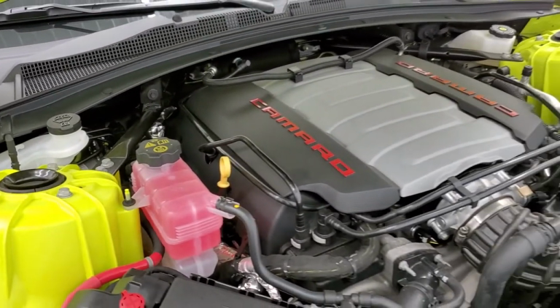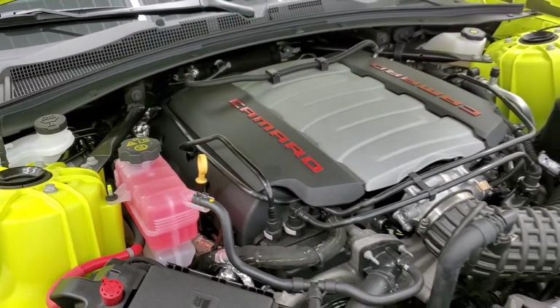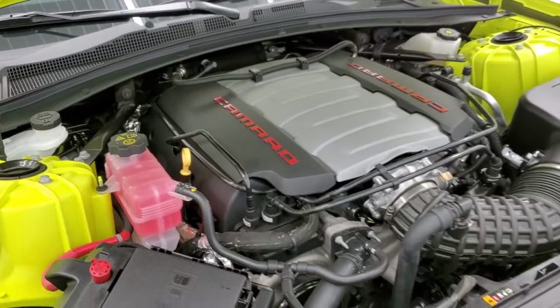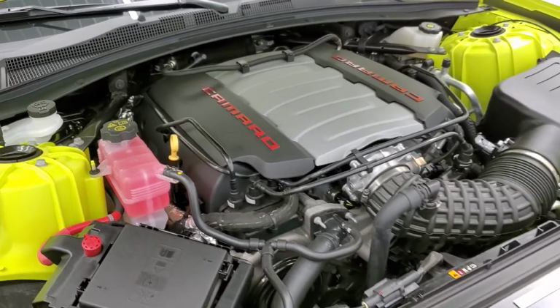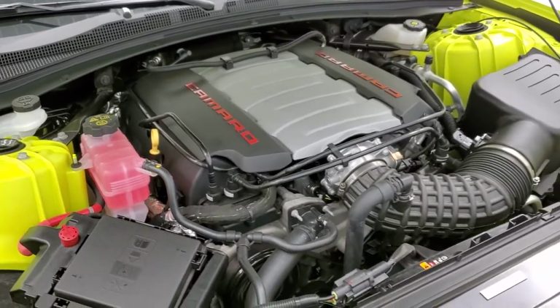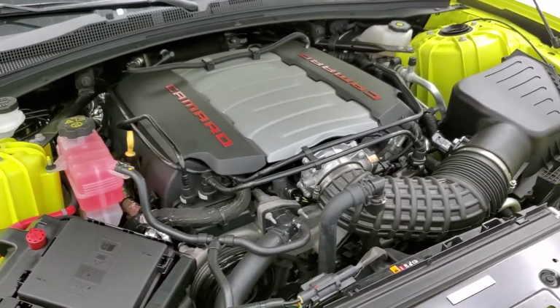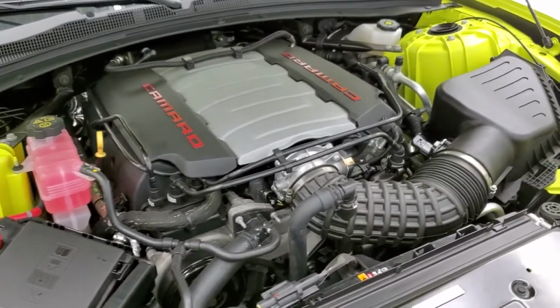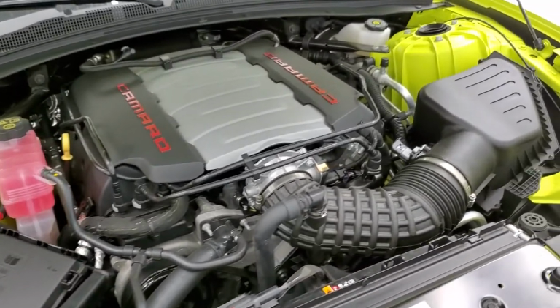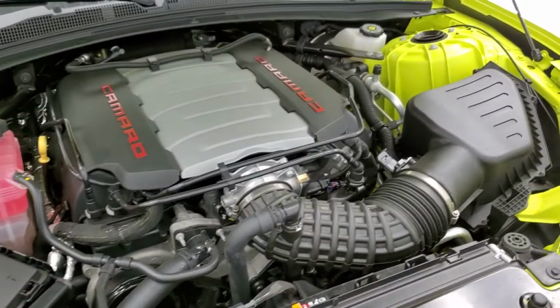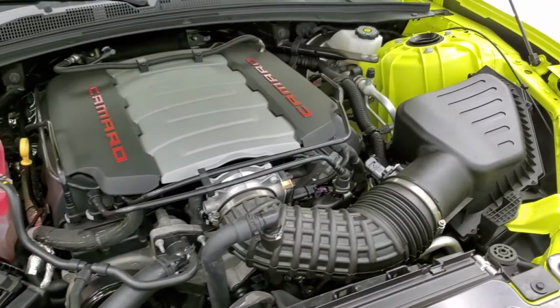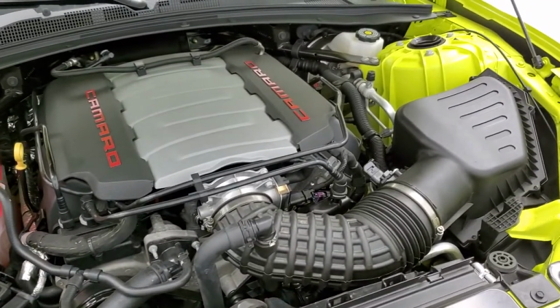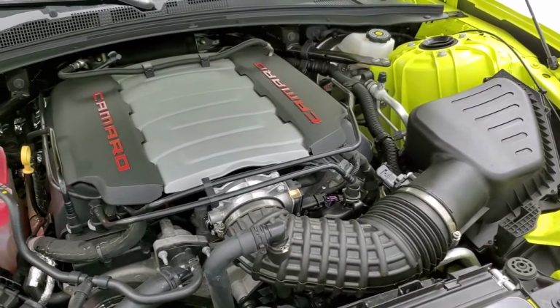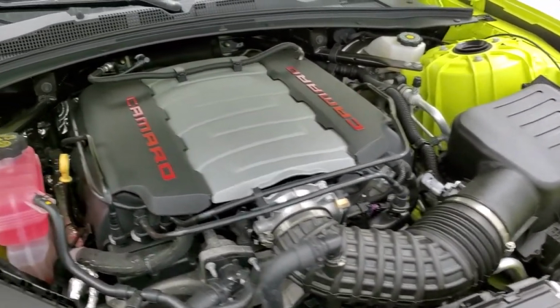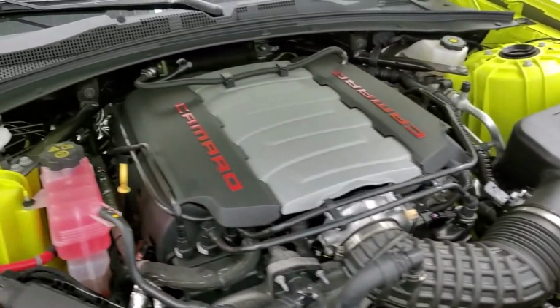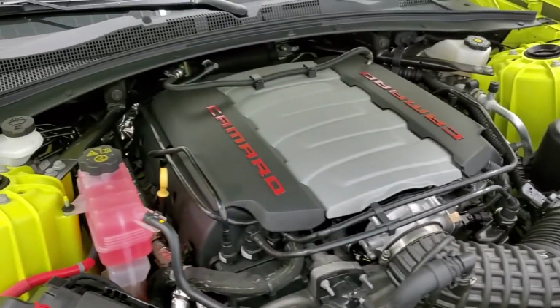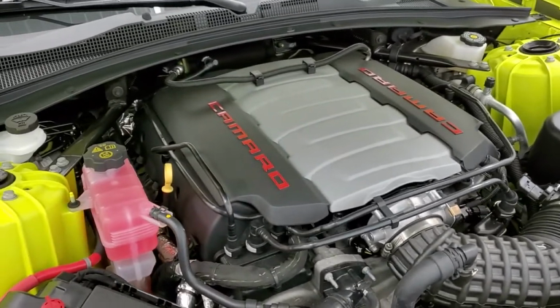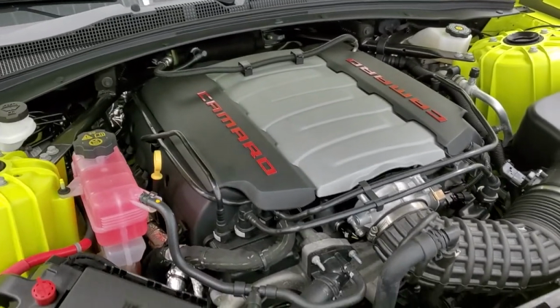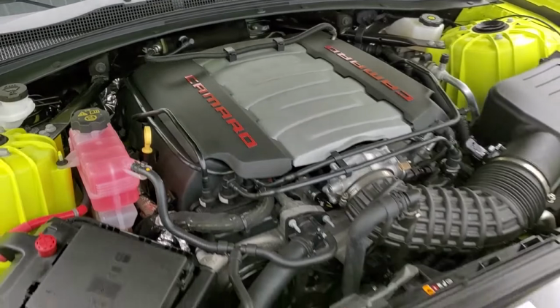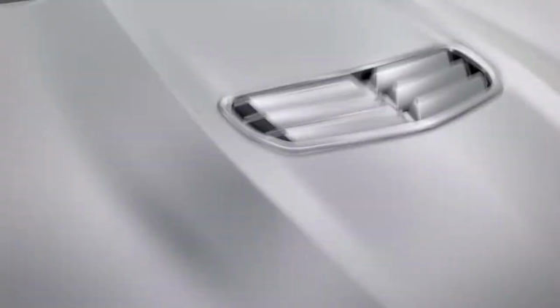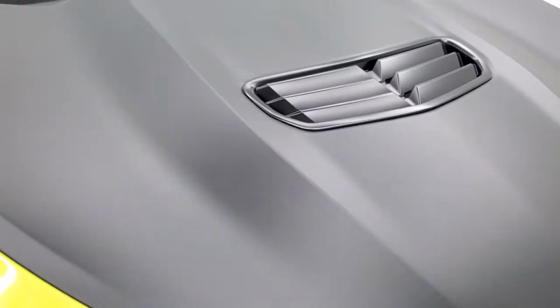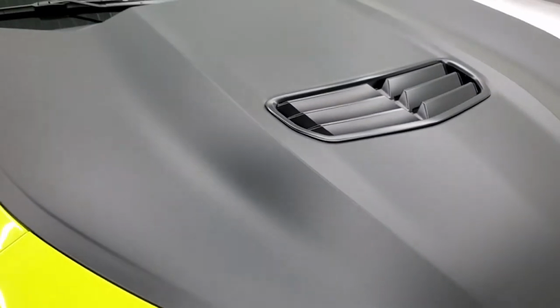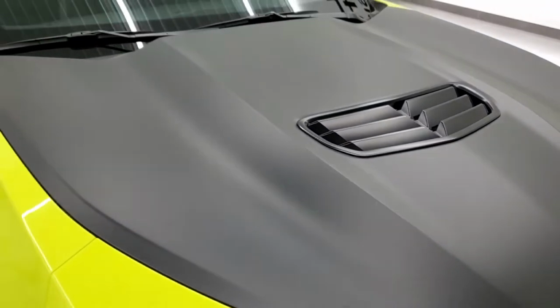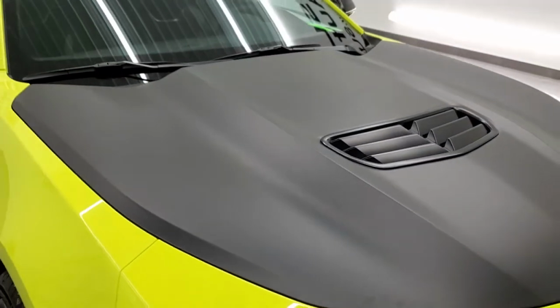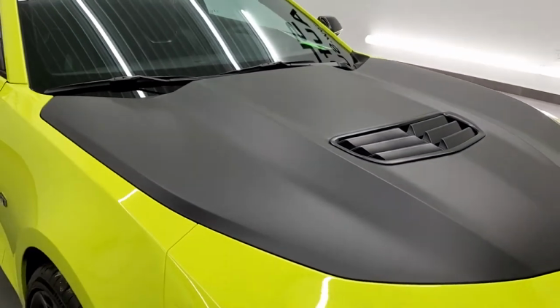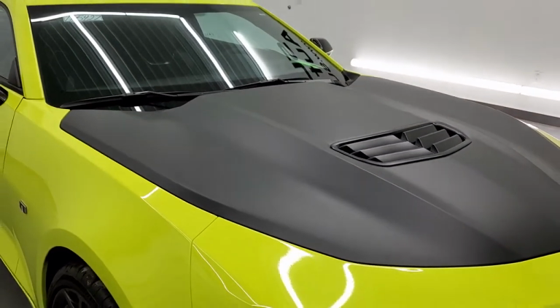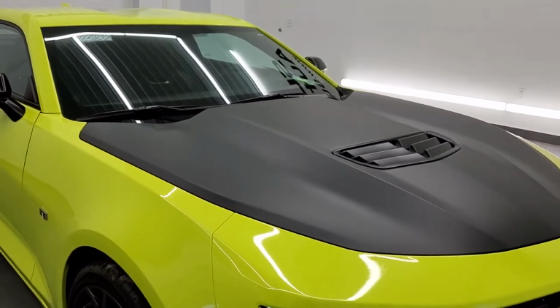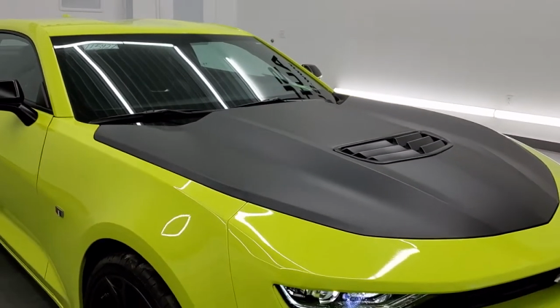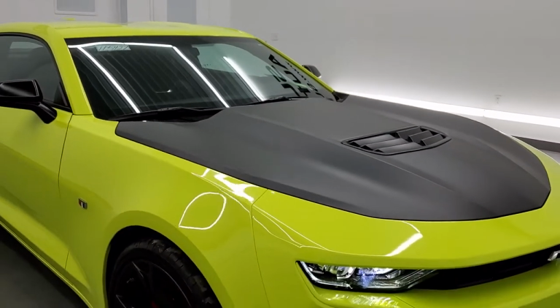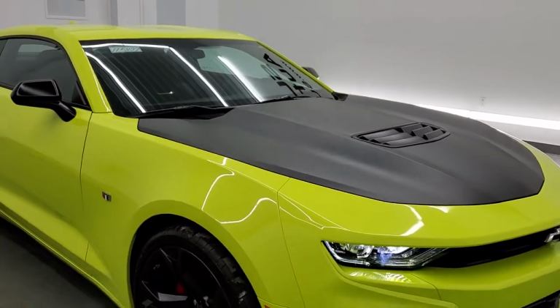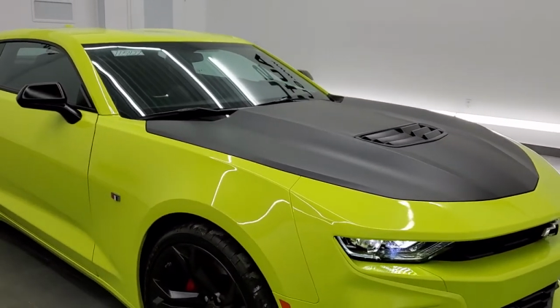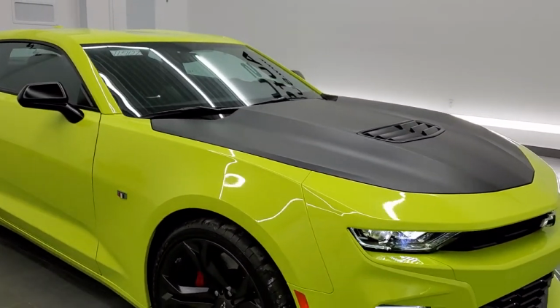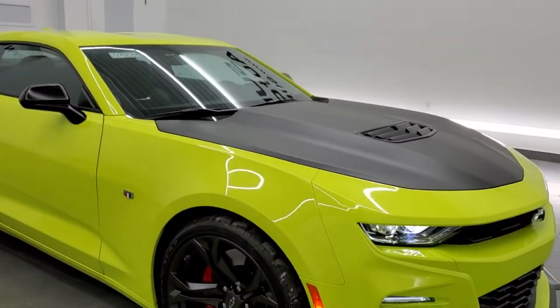This car is 100% ready to go. I would highly recommend this car from a quality and condition standpoint.